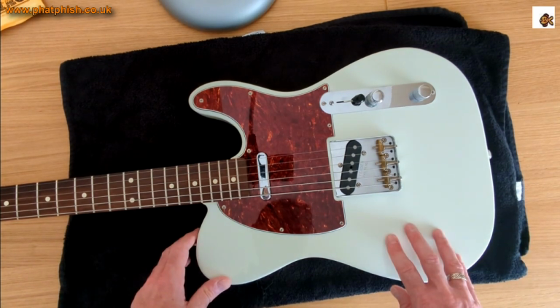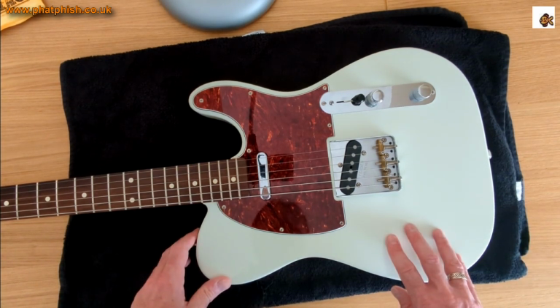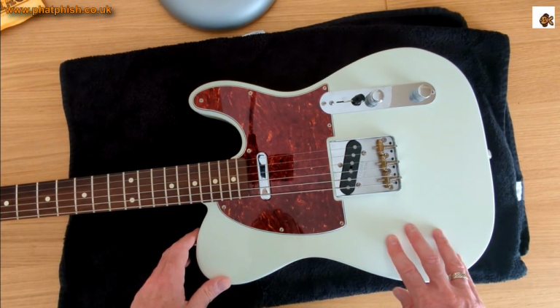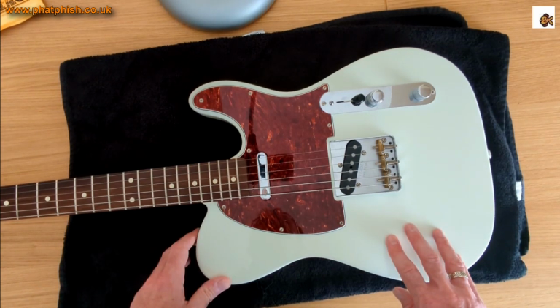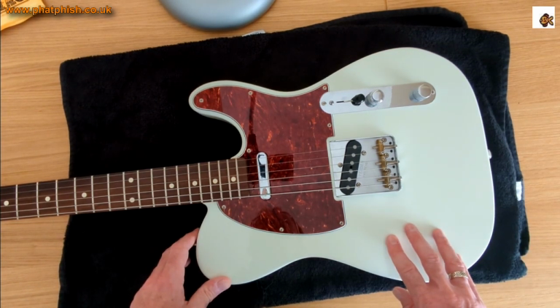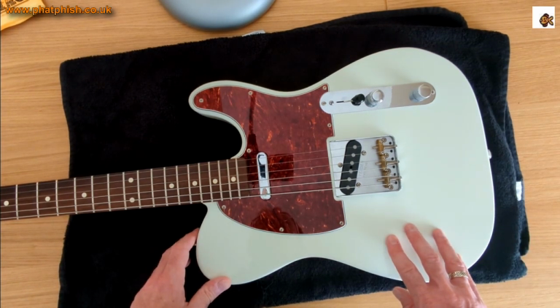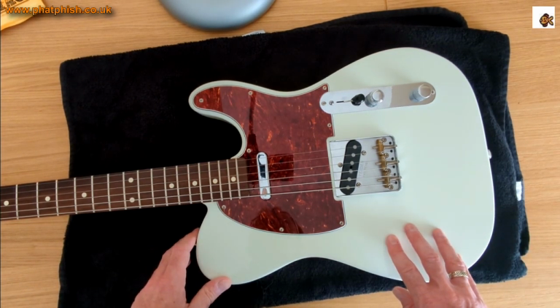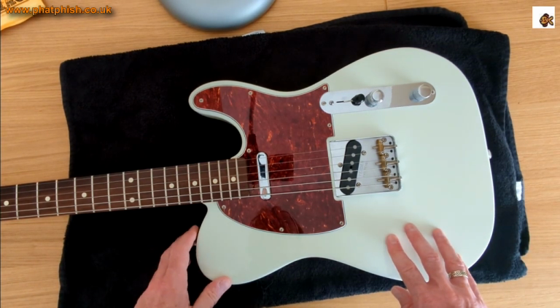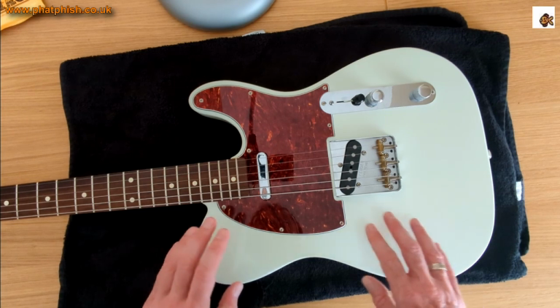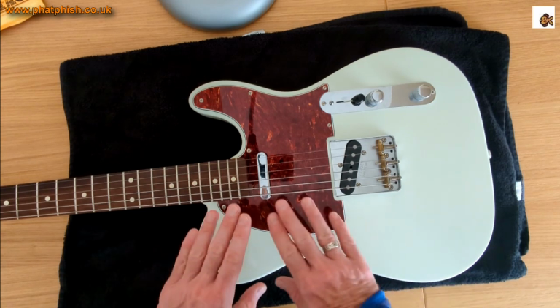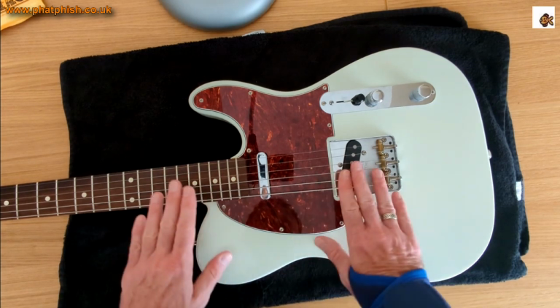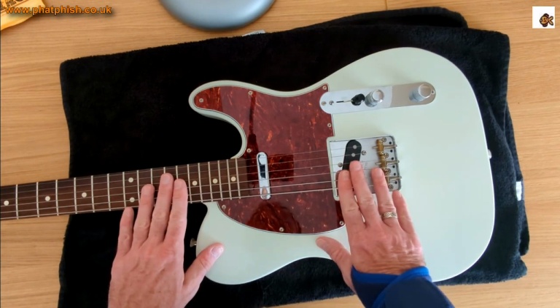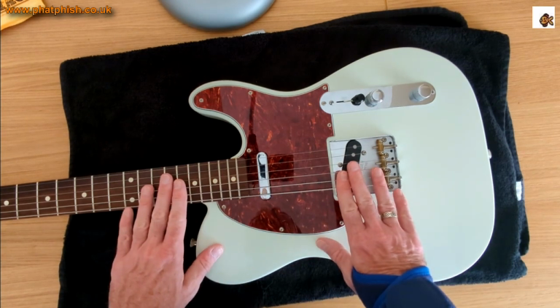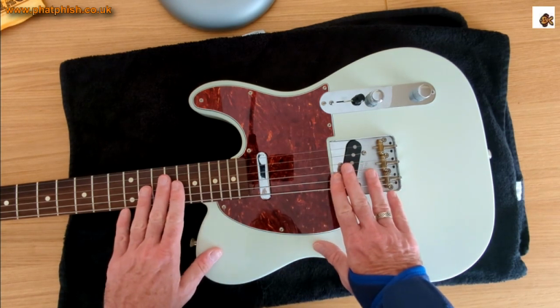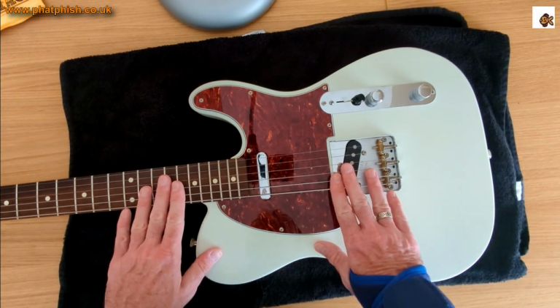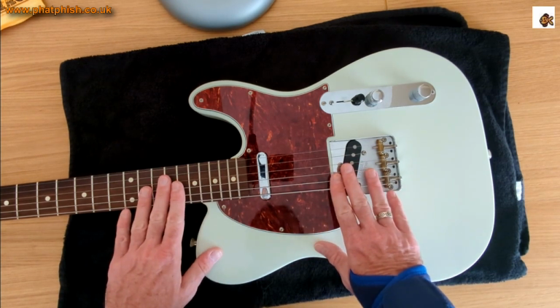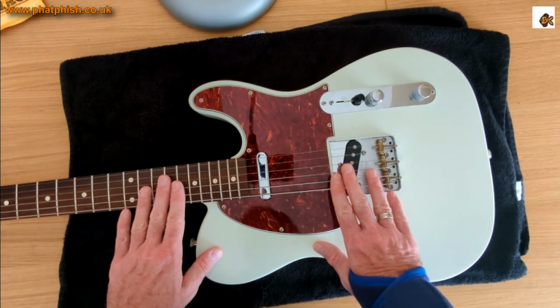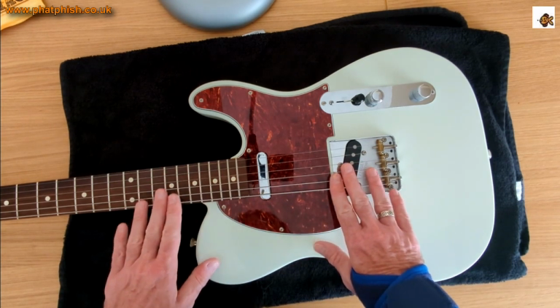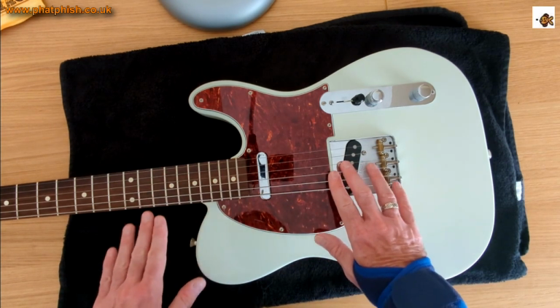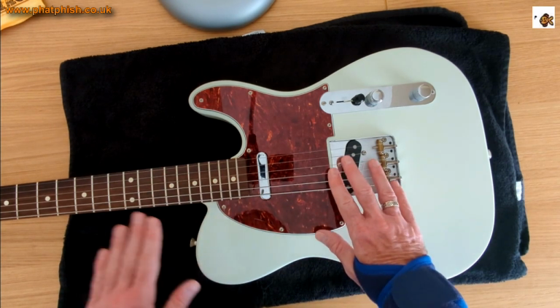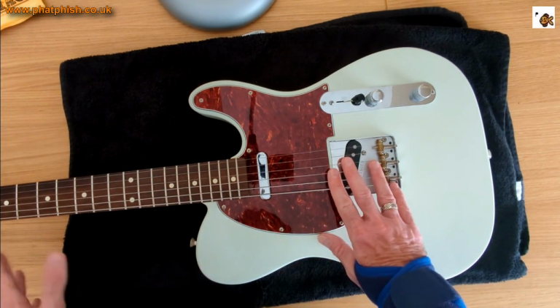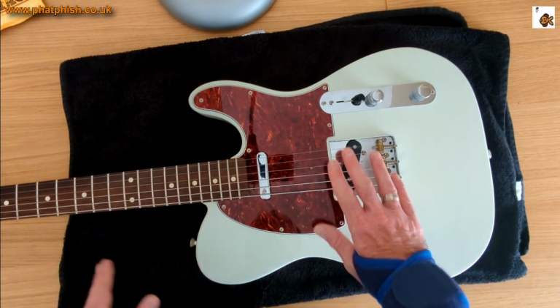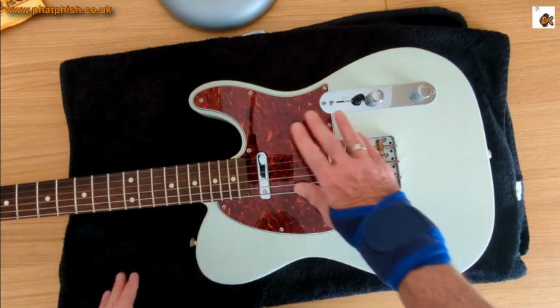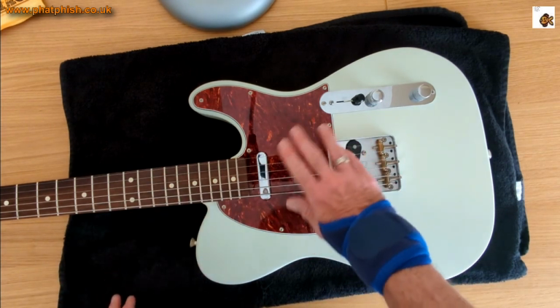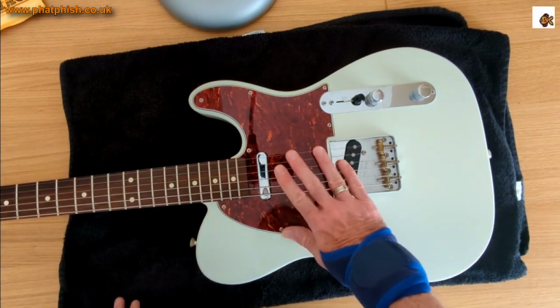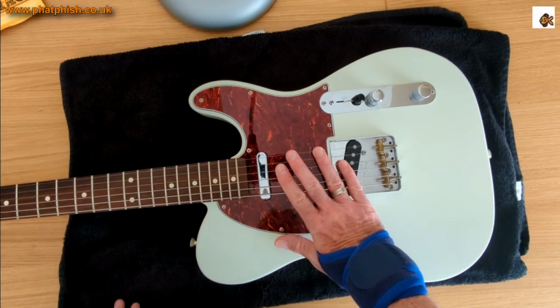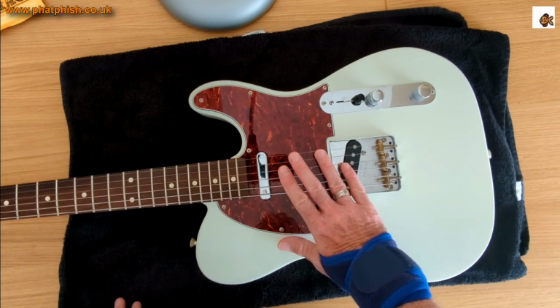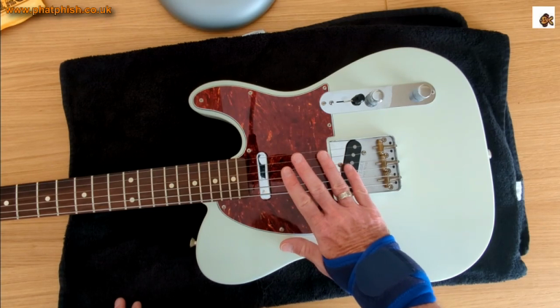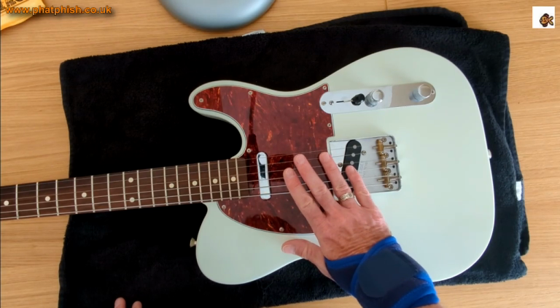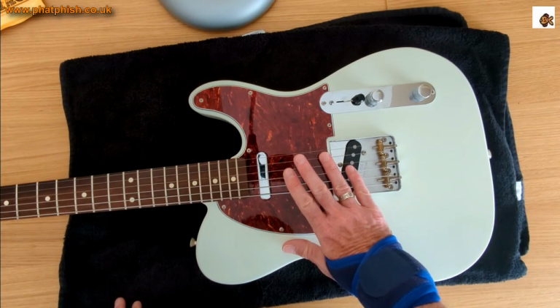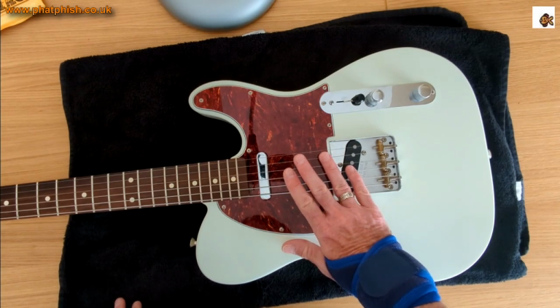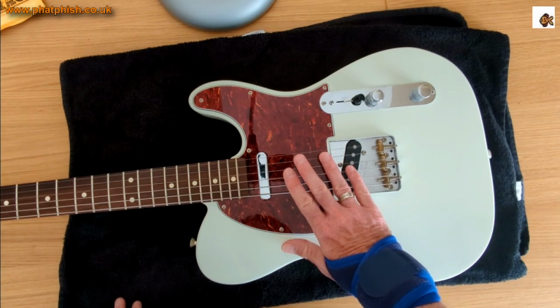Likewise, if you're doing this on a good dining table, it stops the finish getting scratched. So the first thing to do is take the strings off and give the guitar a general bit of a clean and polish.